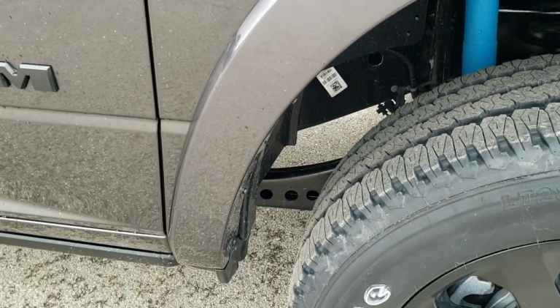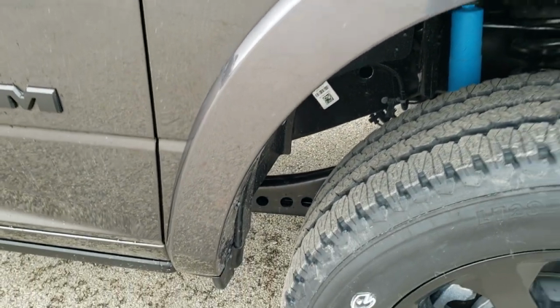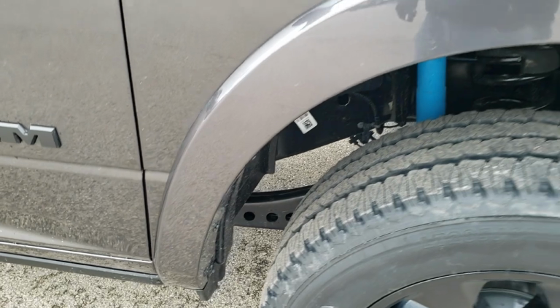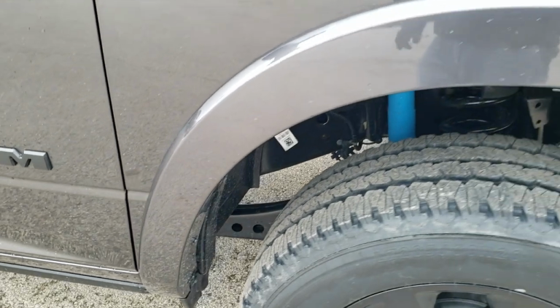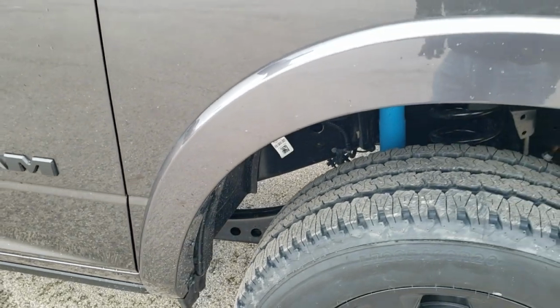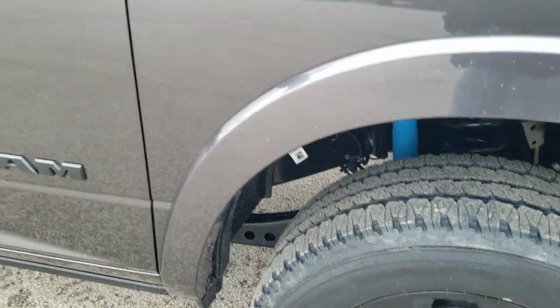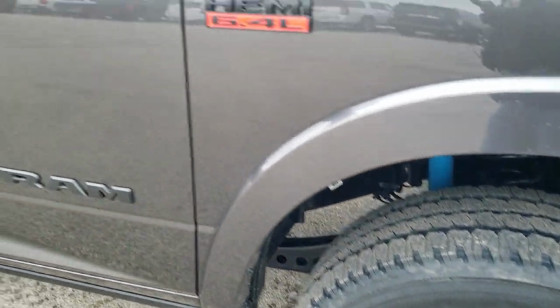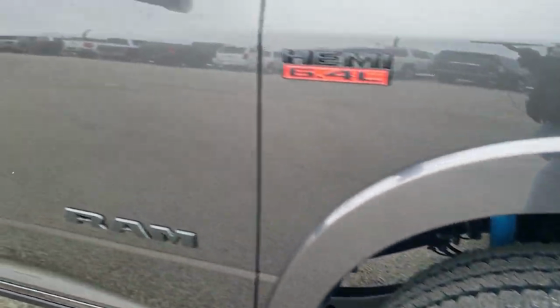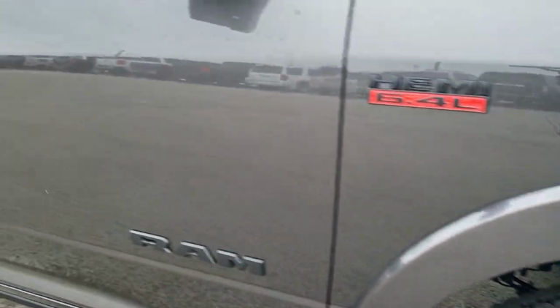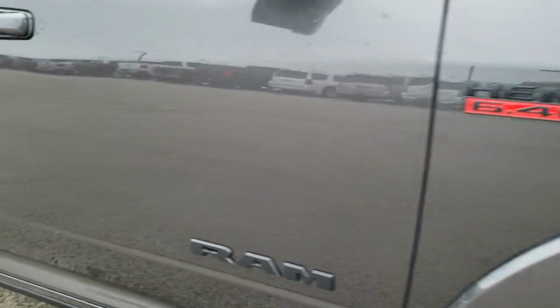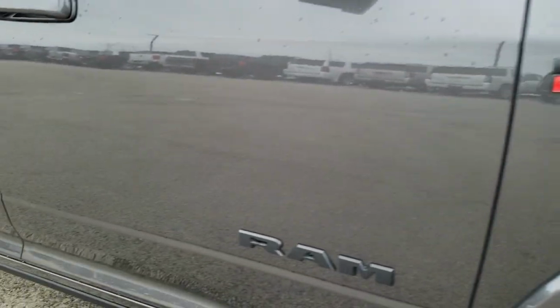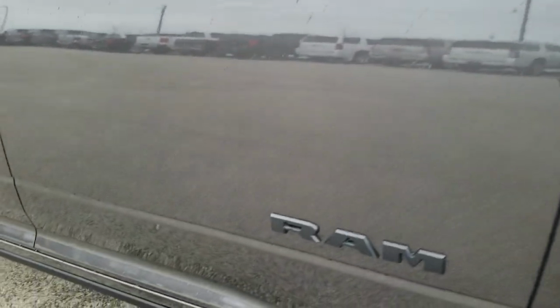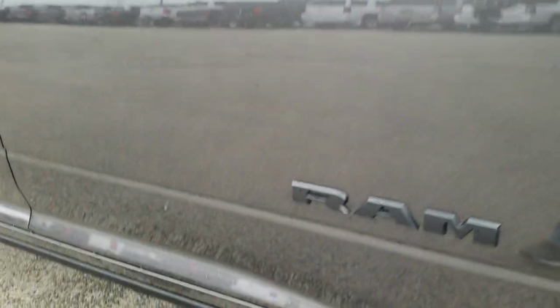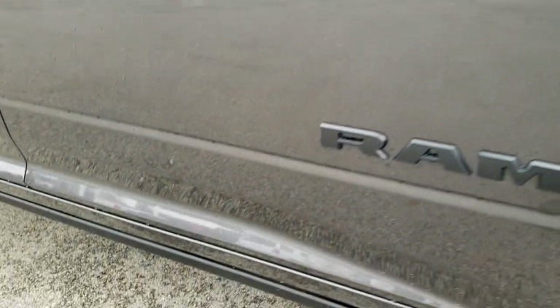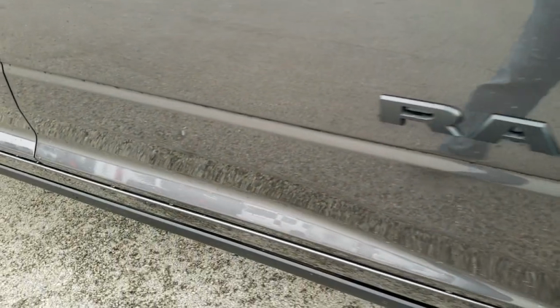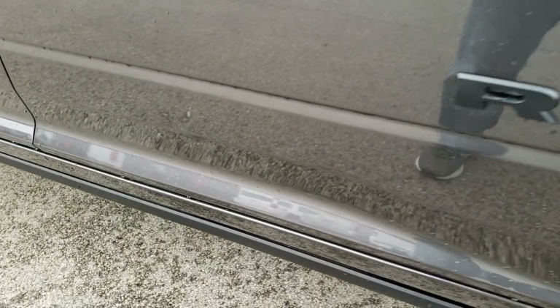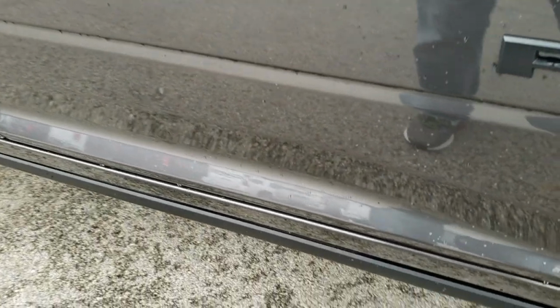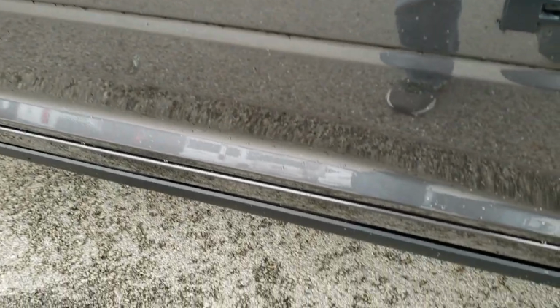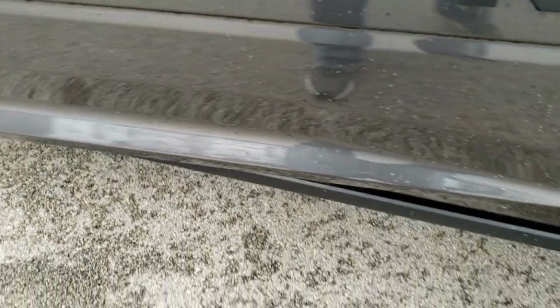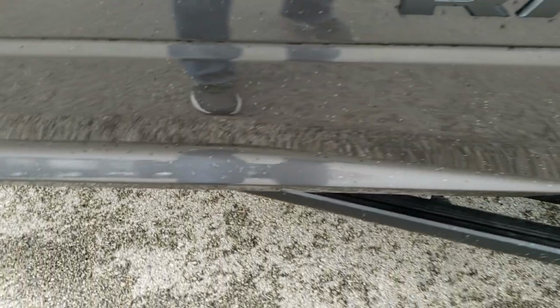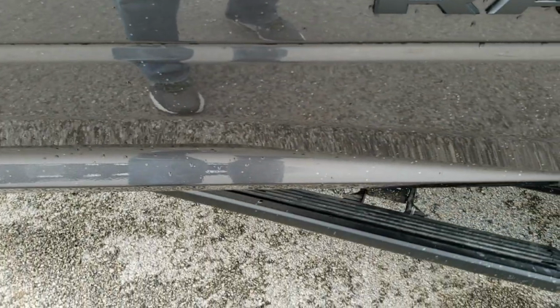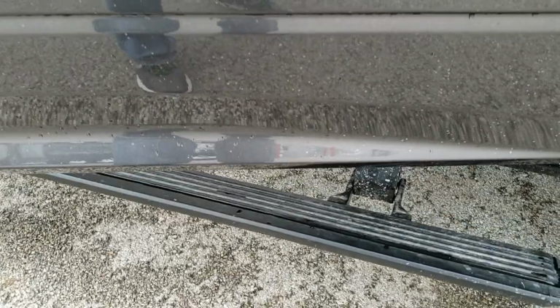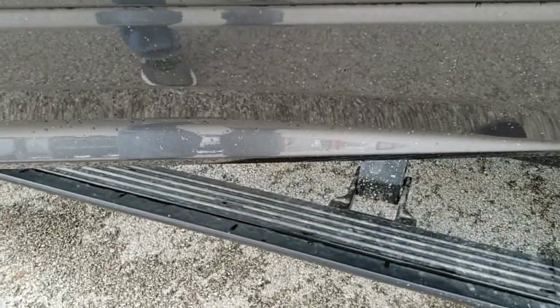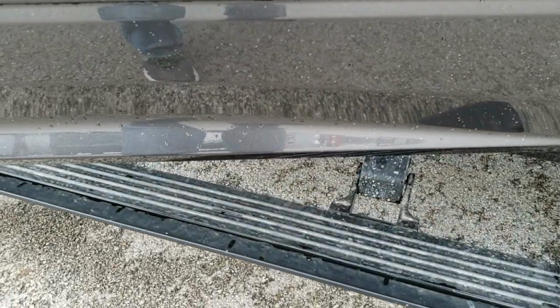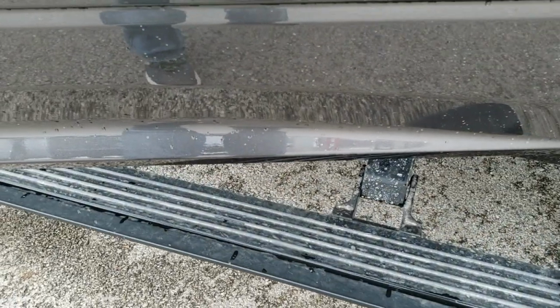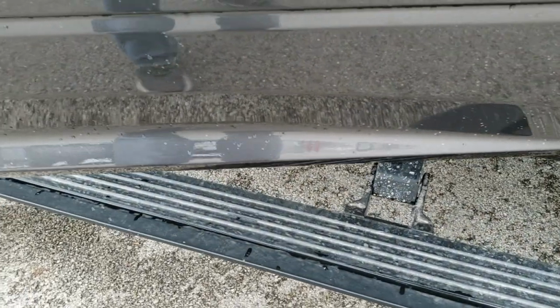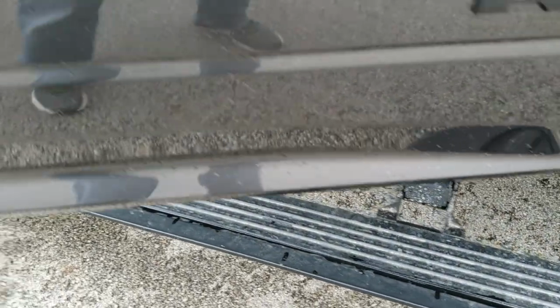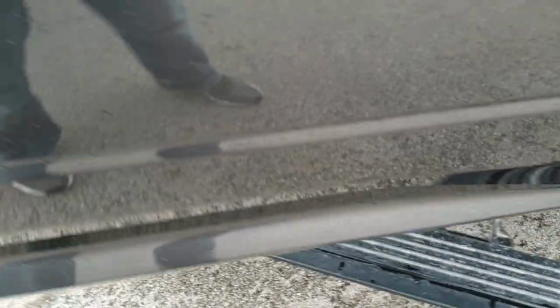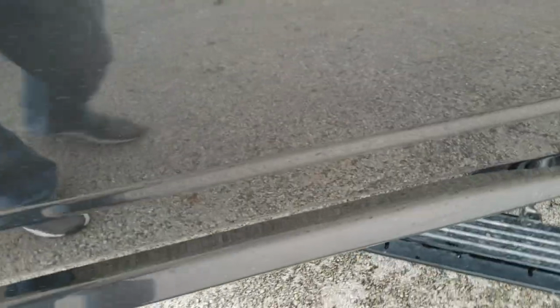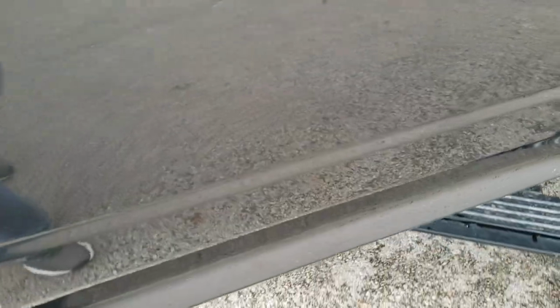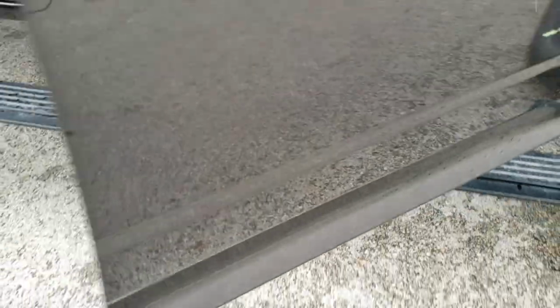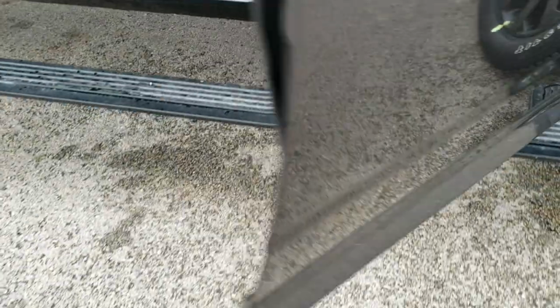You also get the blacked out 2500 logo and the Hemi logo on the sides. Fender flares are part of the Laramie Level 2 package. The power running boards are a $995 option.